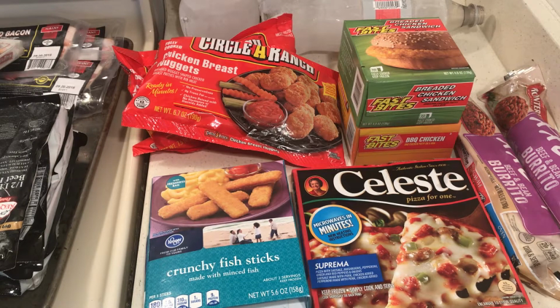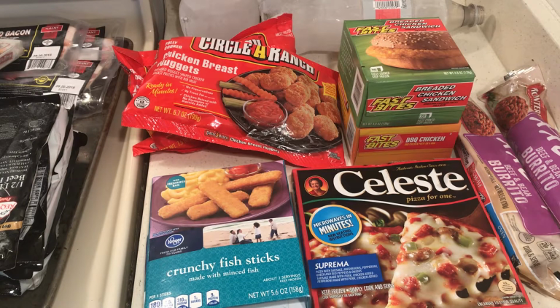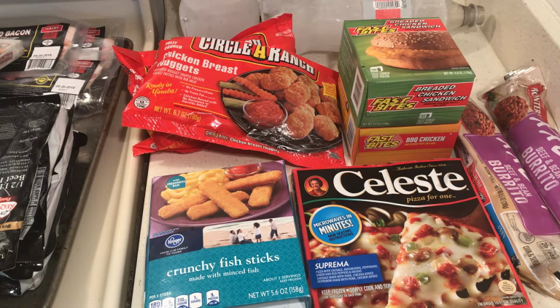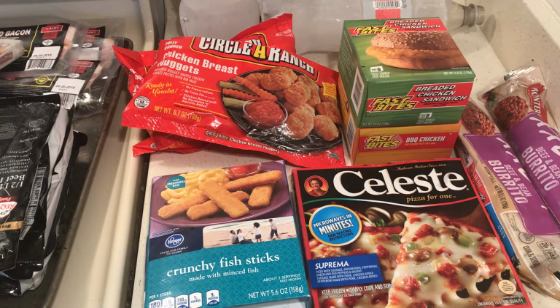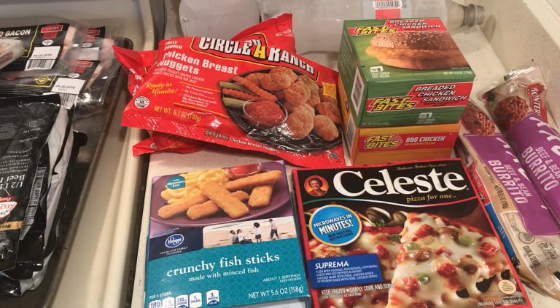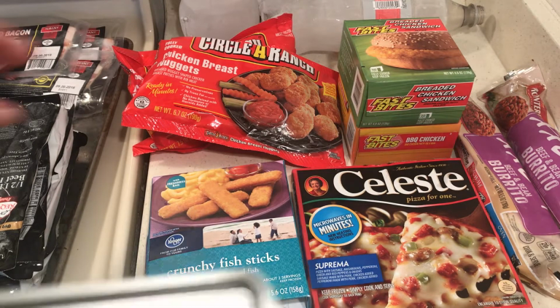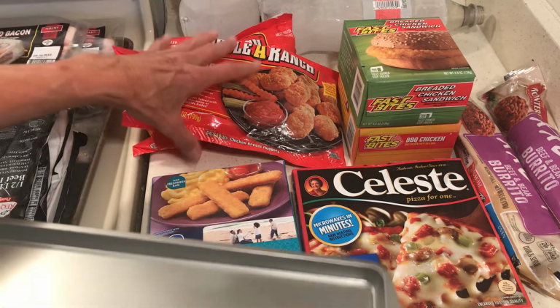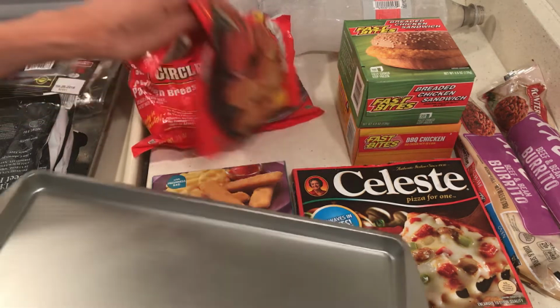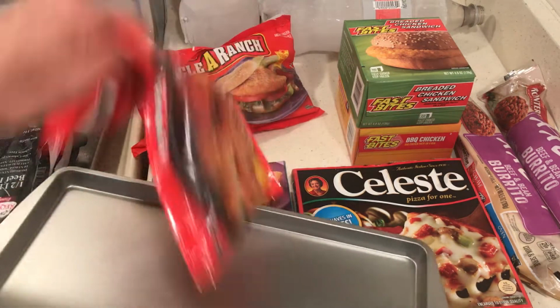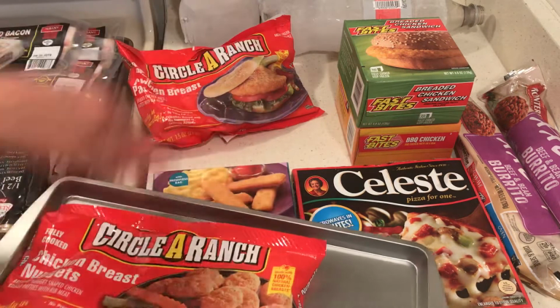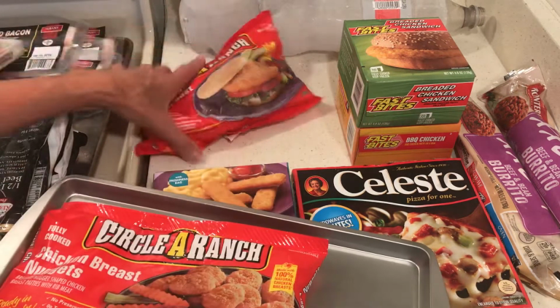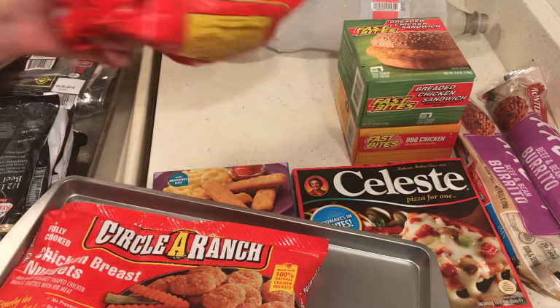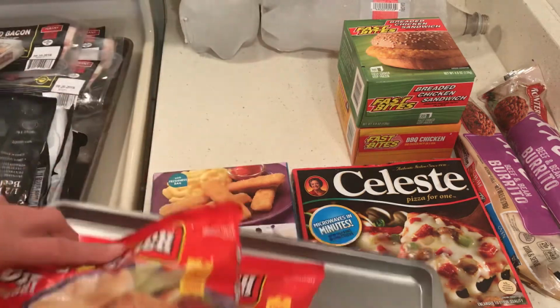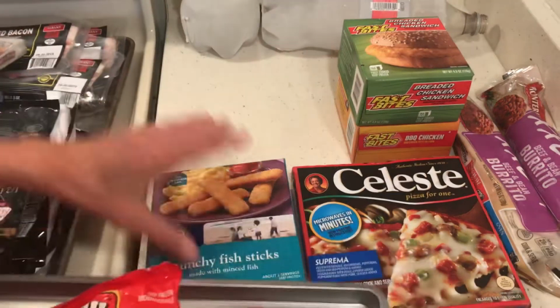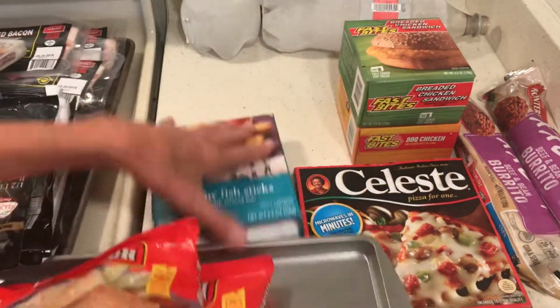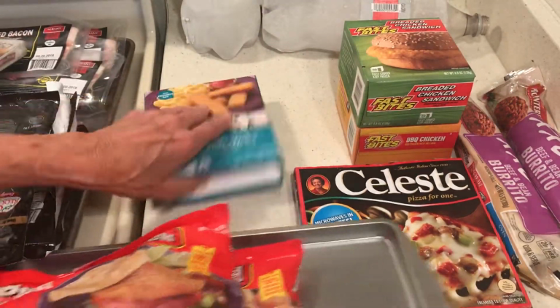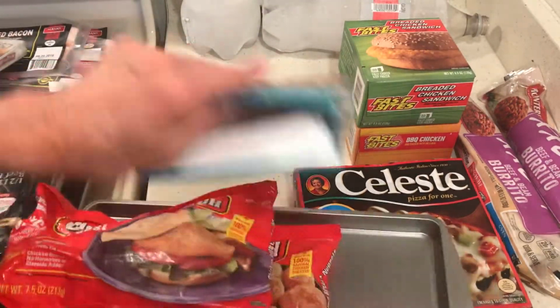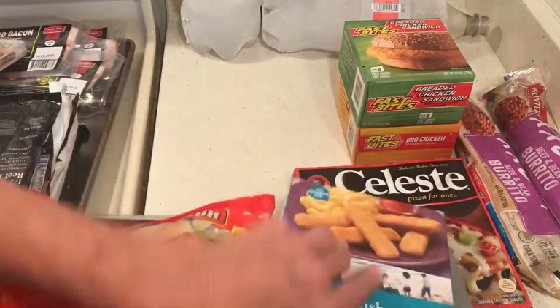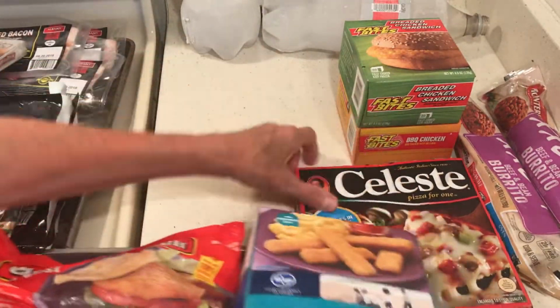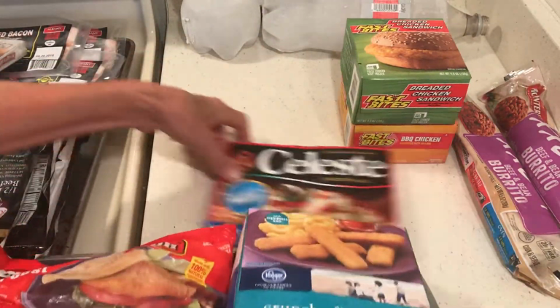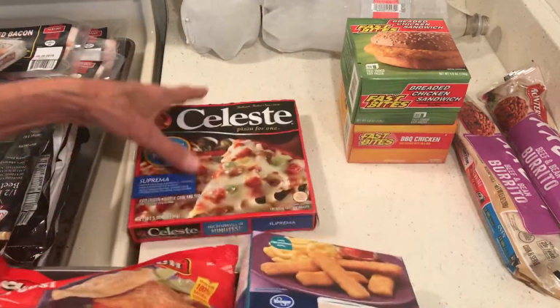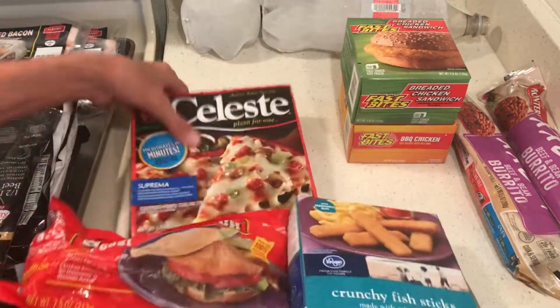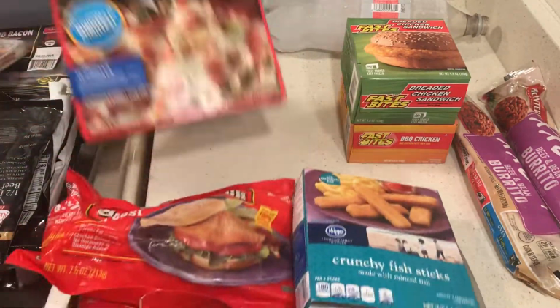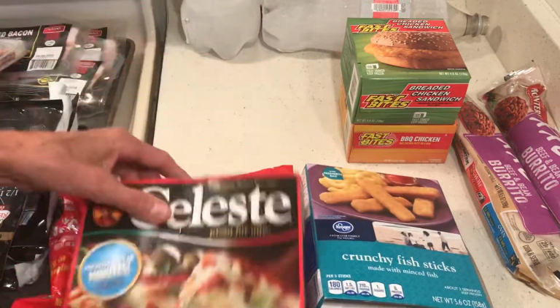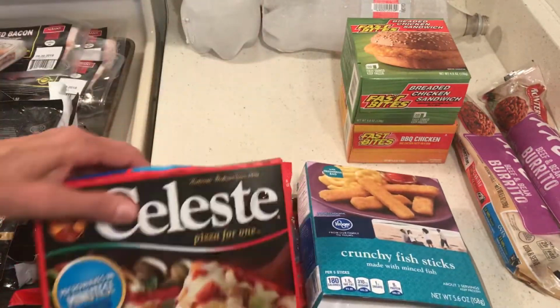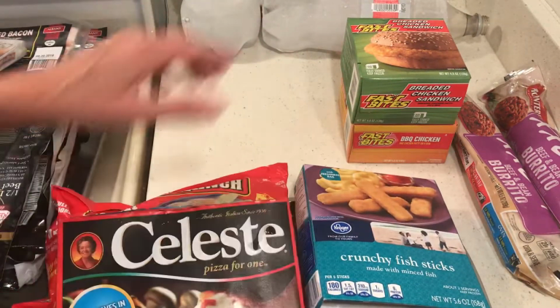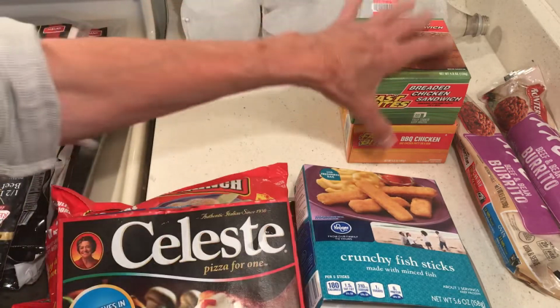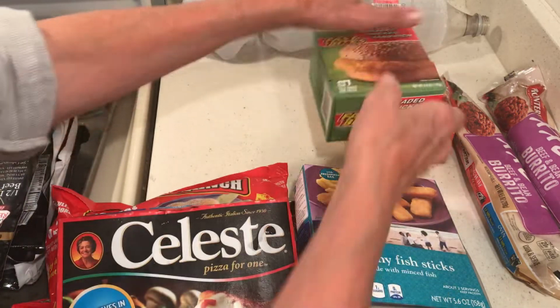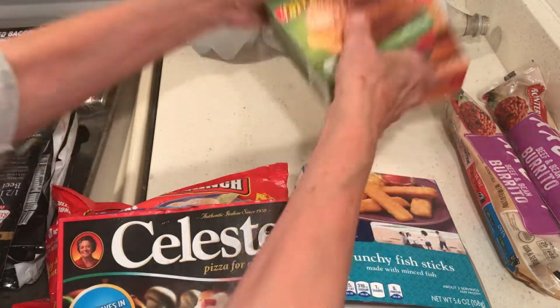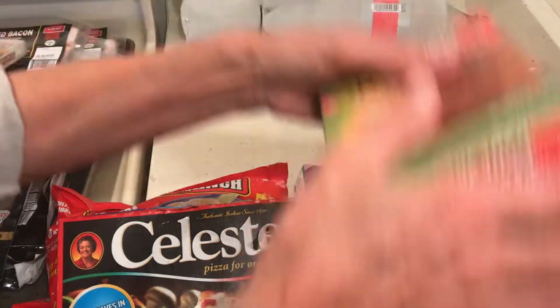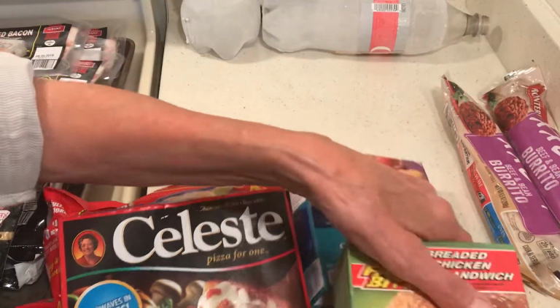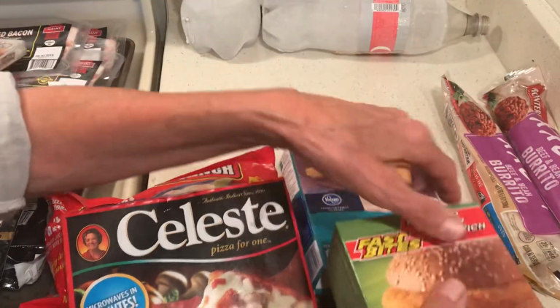That is actually quite a bit of food. Let's see - one, two, three, four, five, six, seven, eight portions.